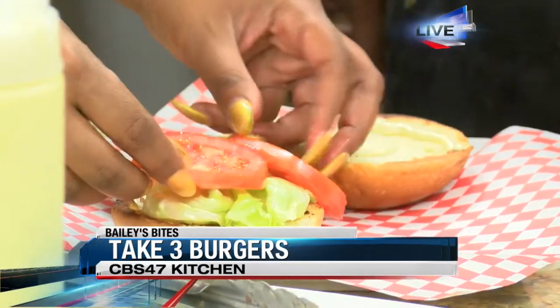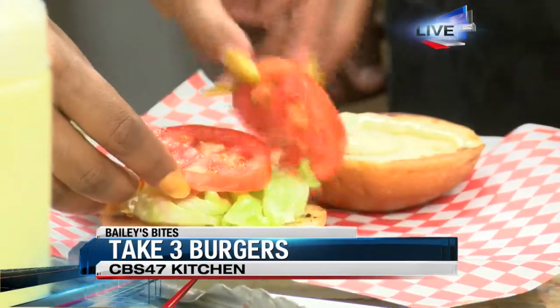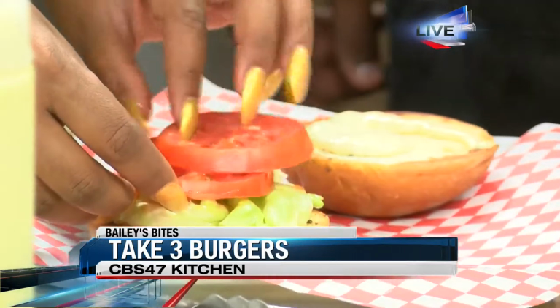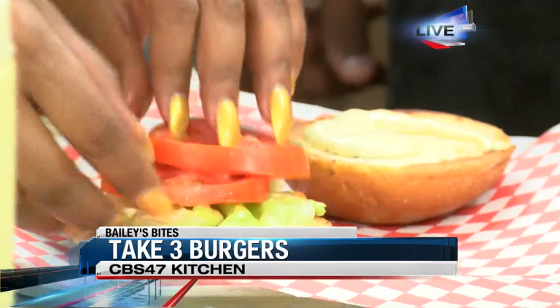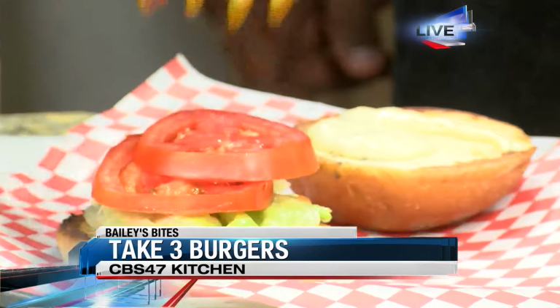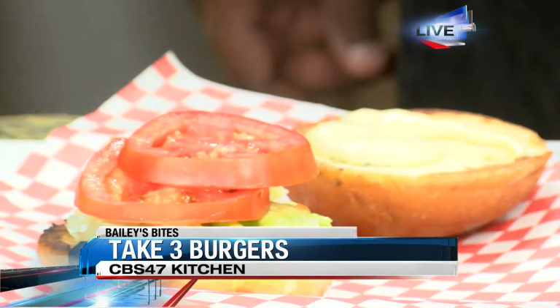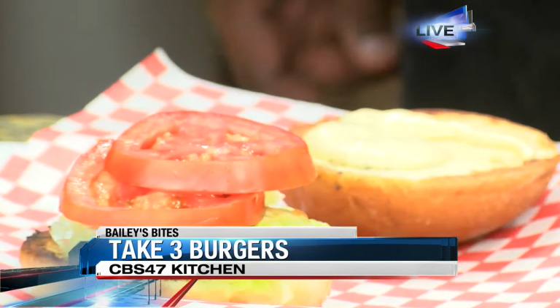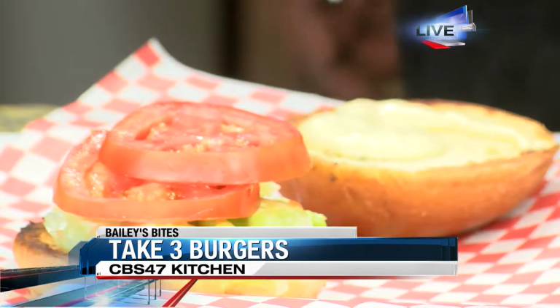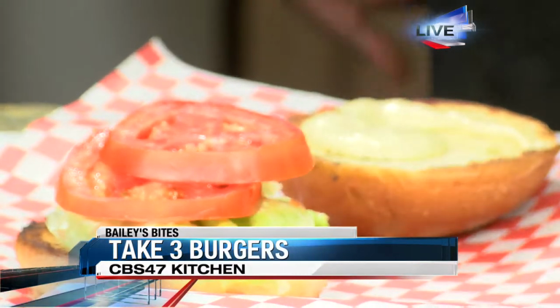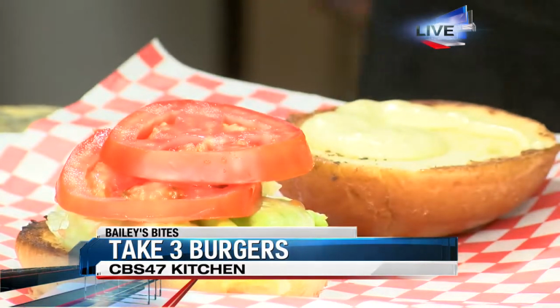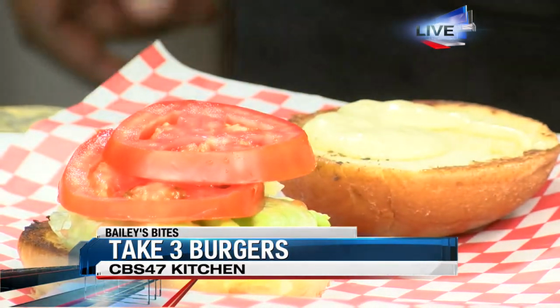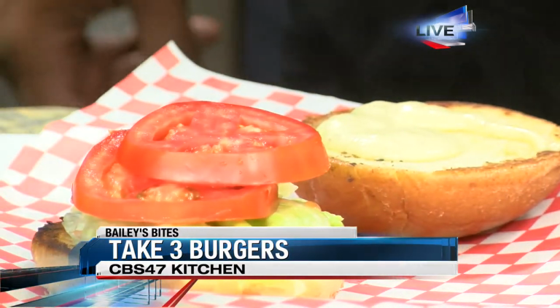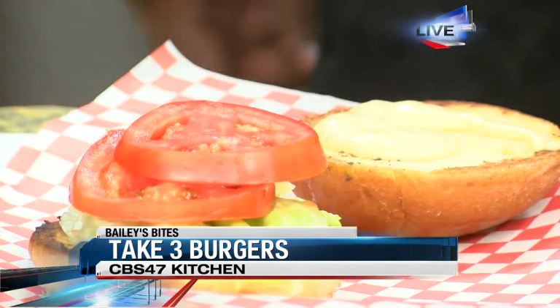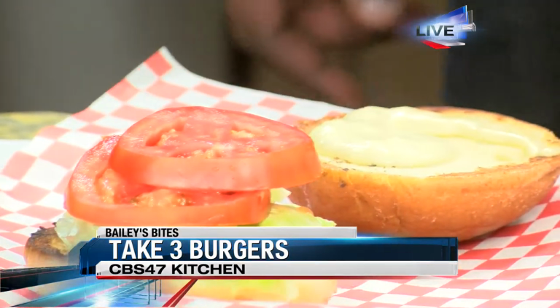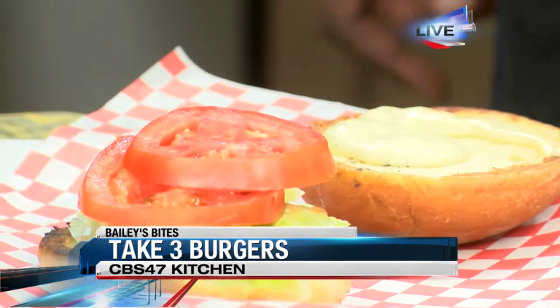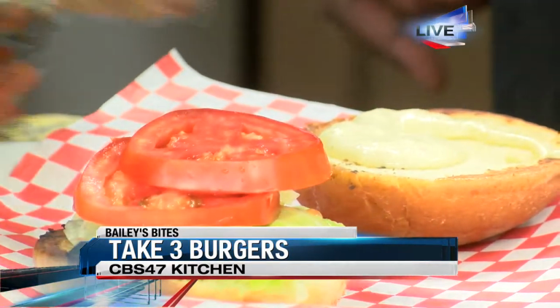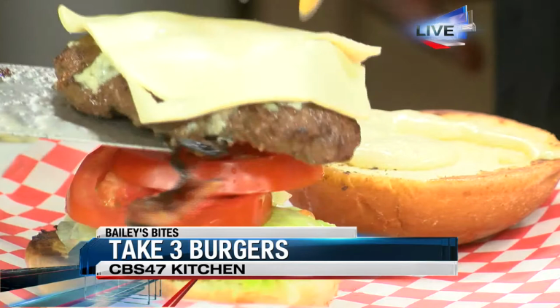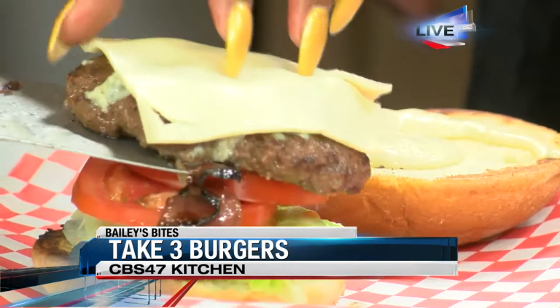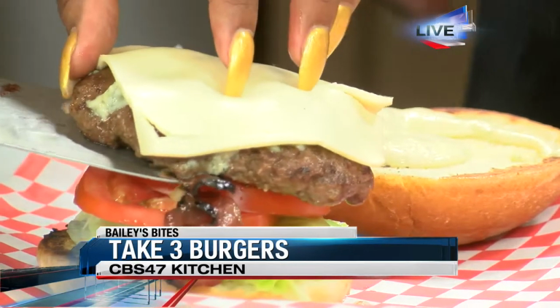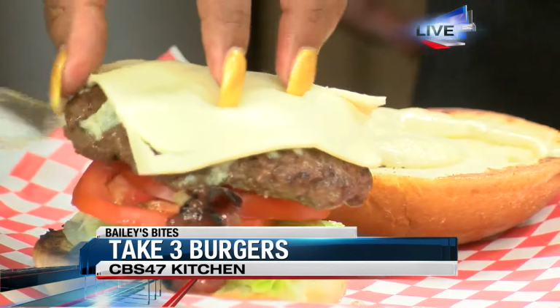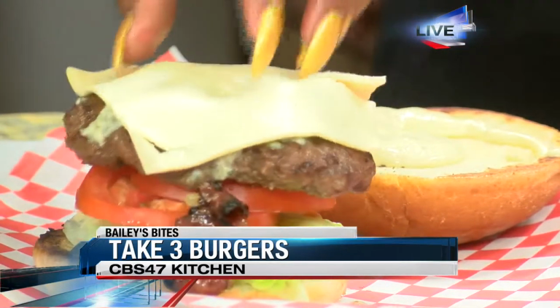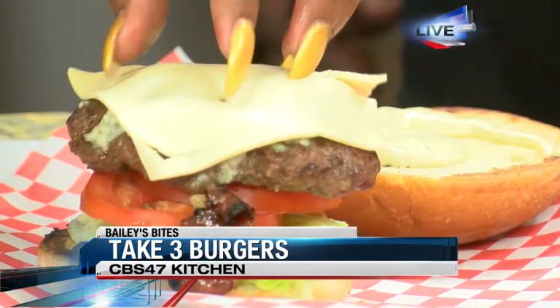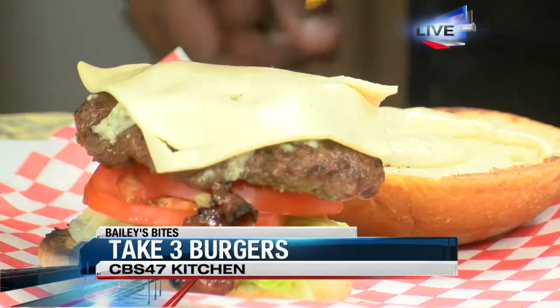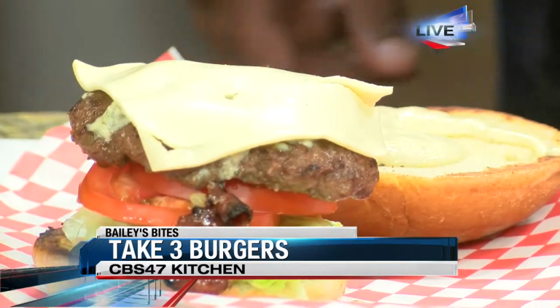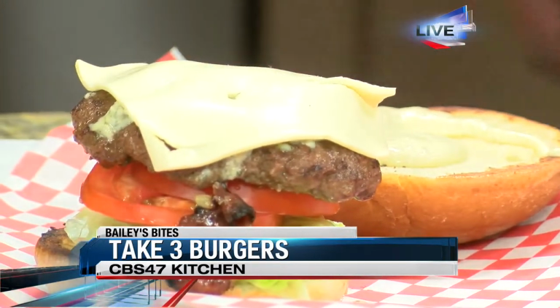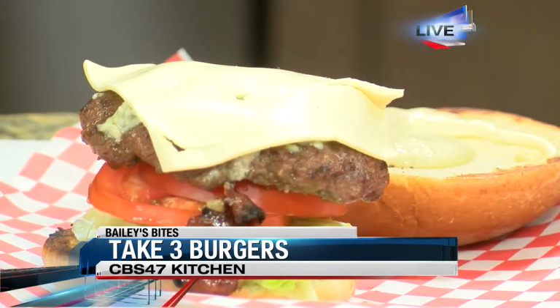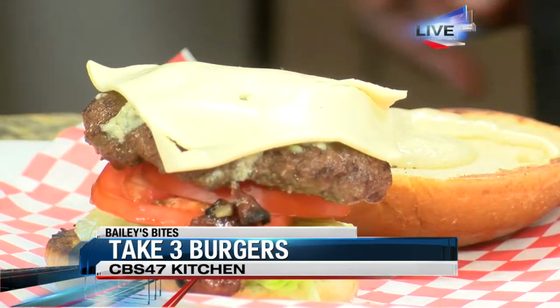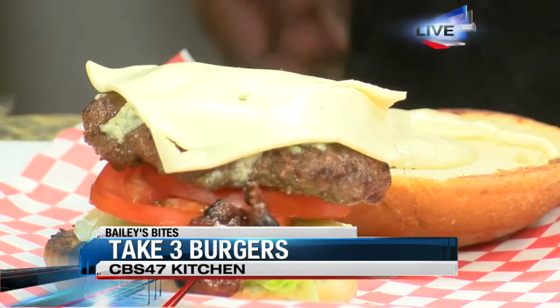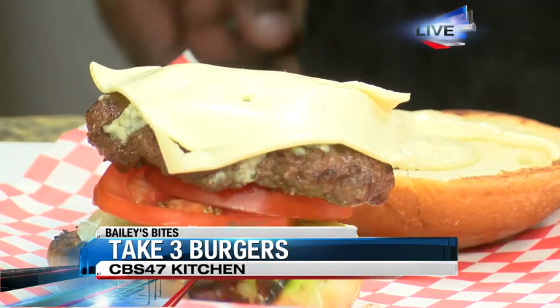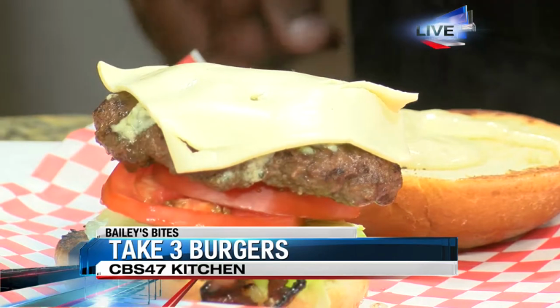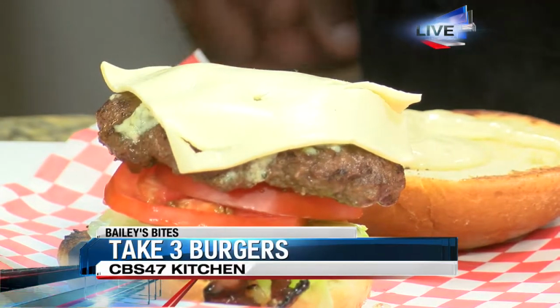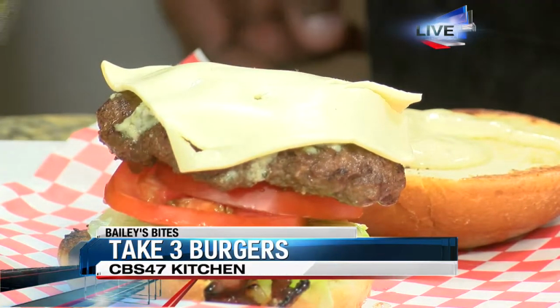So we're adding some lettuce and tomato on there while the cheese is melting. Dad likes it on the bottom. What's the theory behind that? Well, you get the meat first instead of the cold first. I love it!